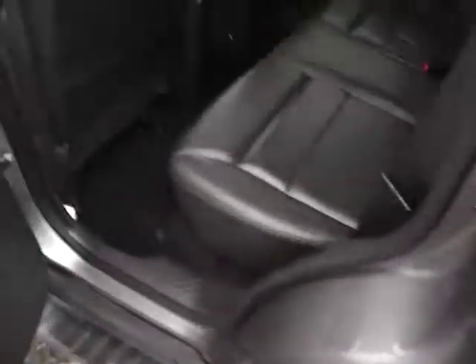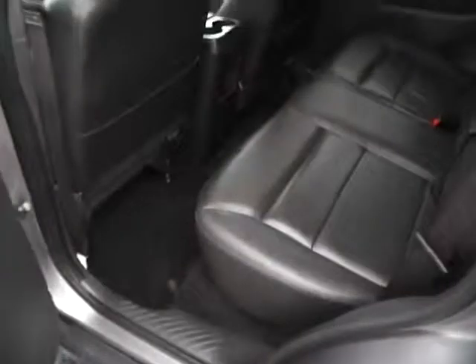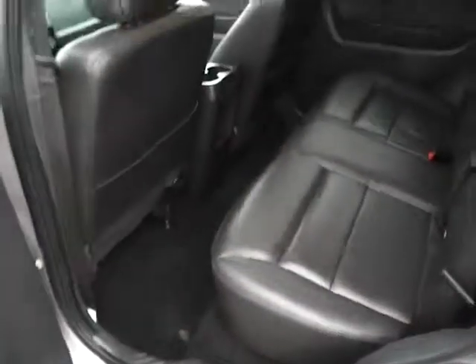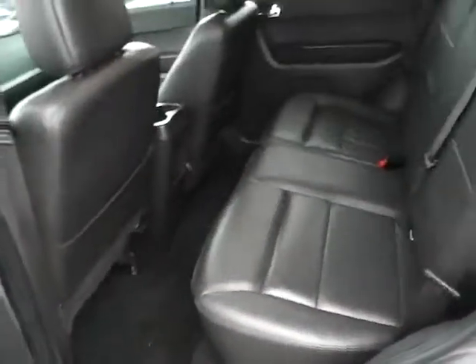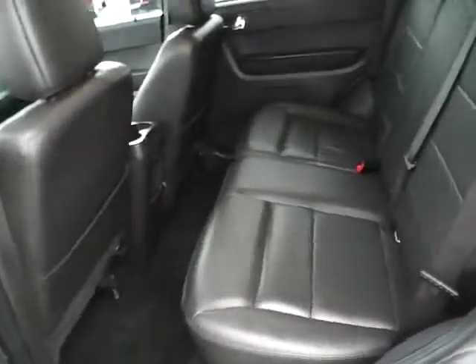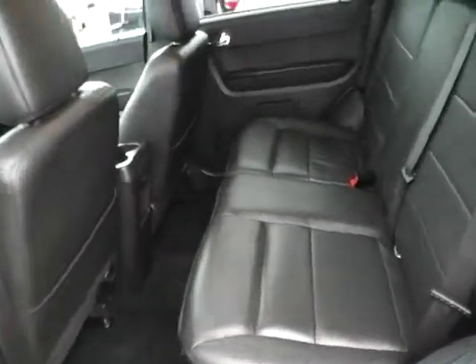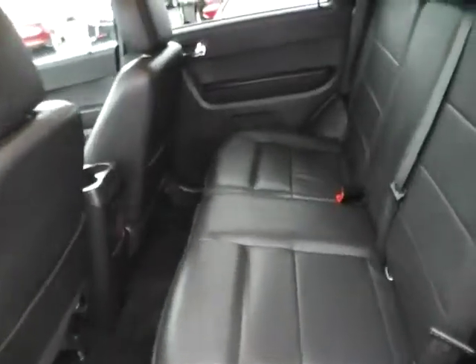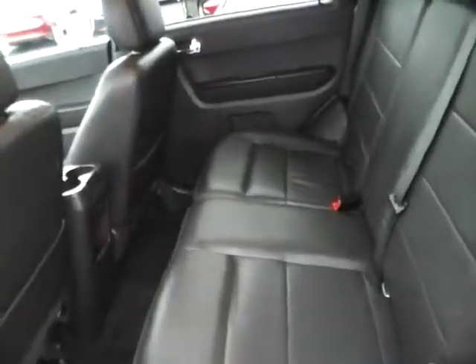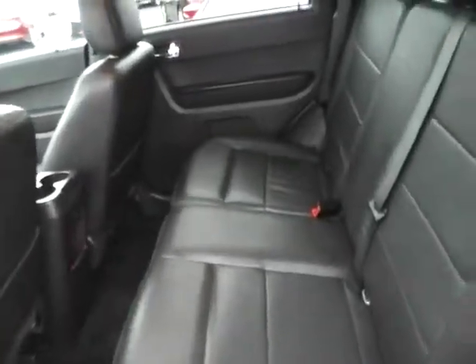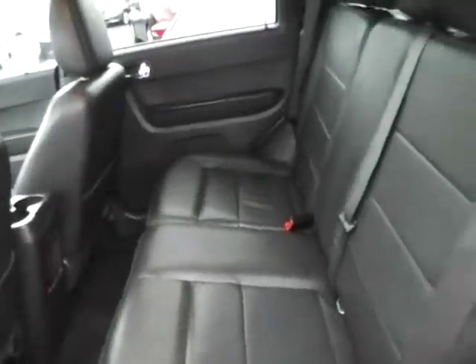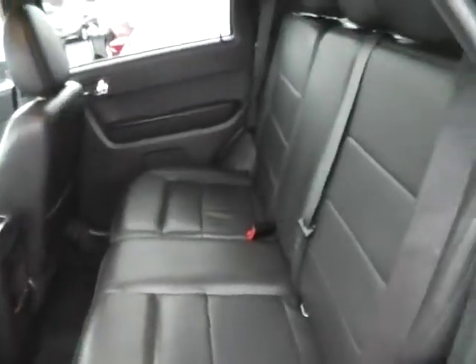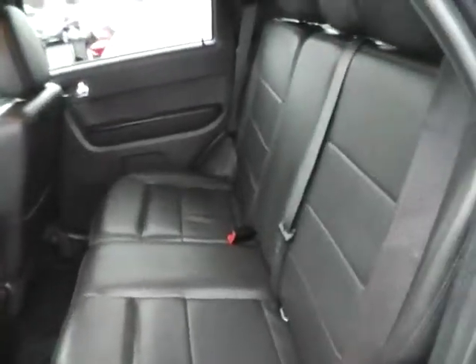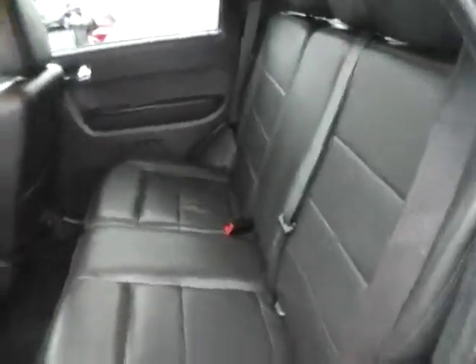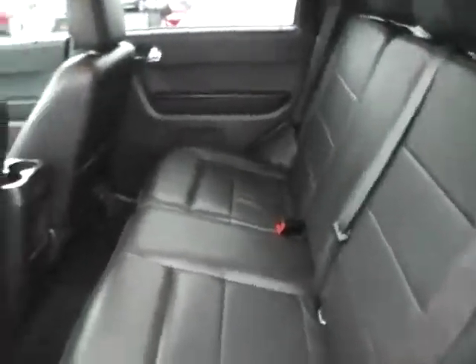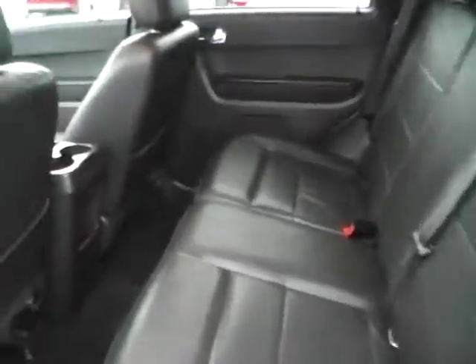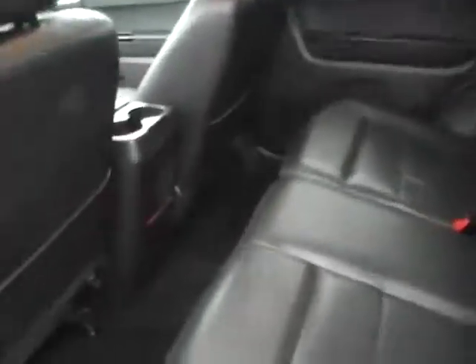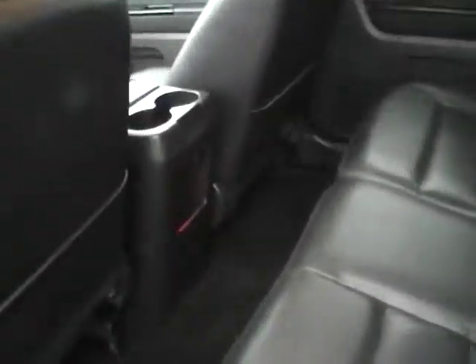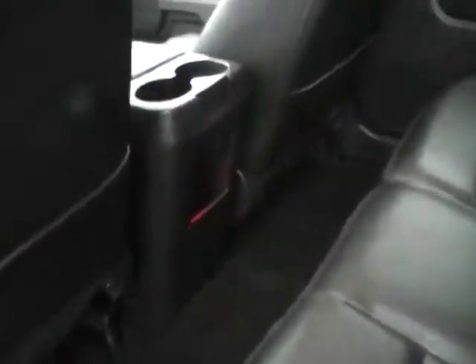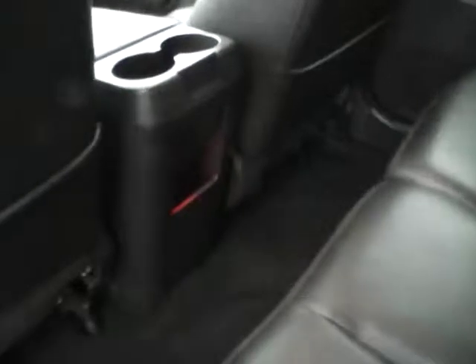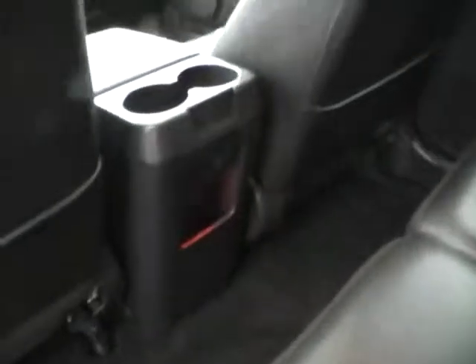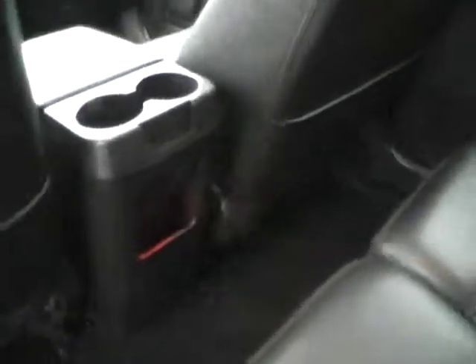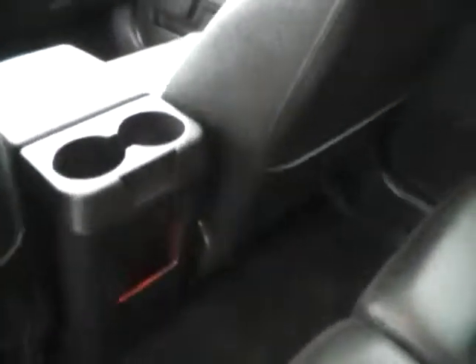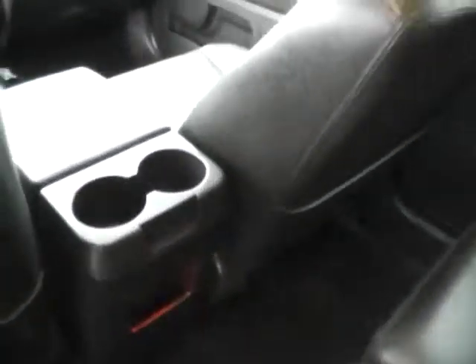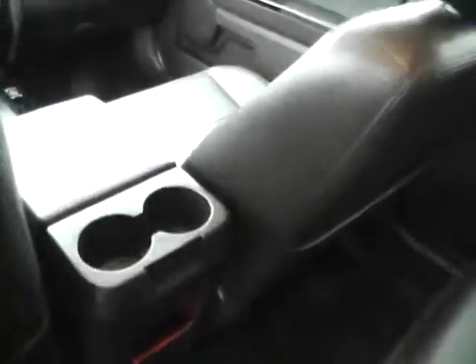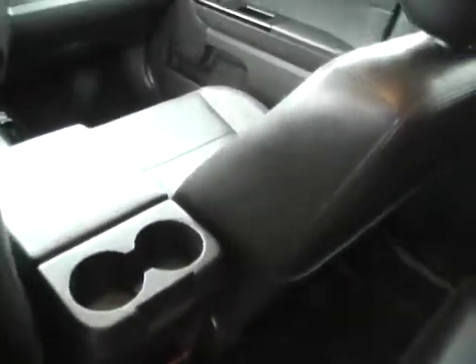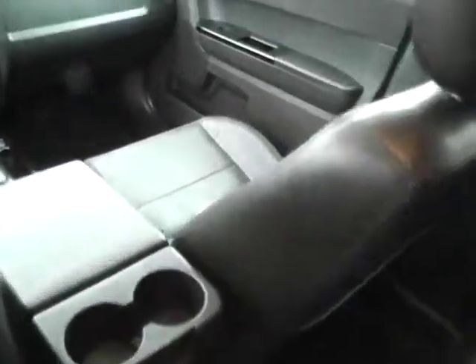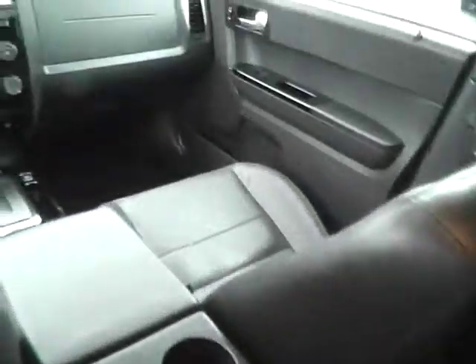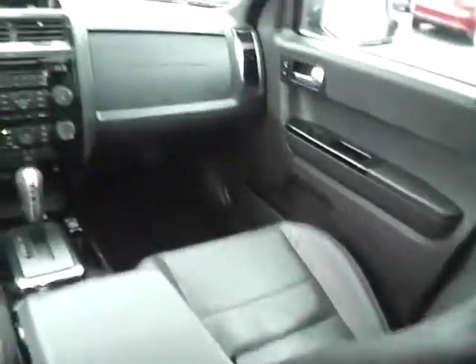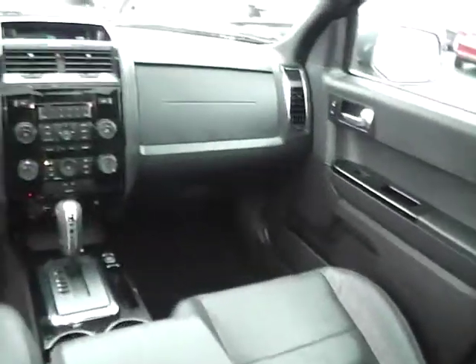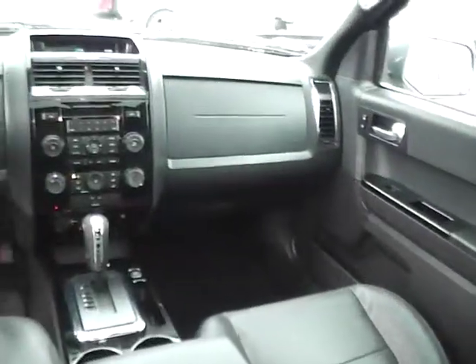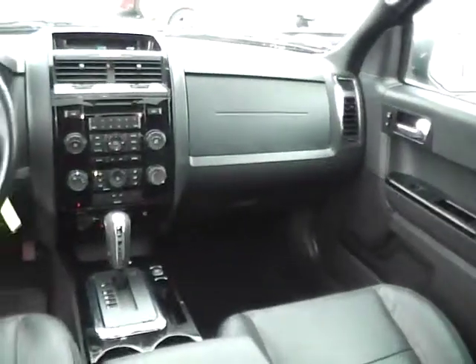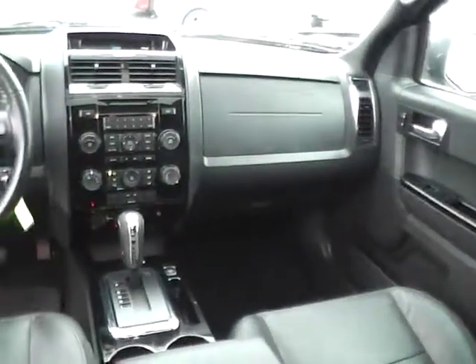Rear bench seating in very nice condition, folding for additional cargo space. Rear power outlet, additional cup holders — very nice vehicle.